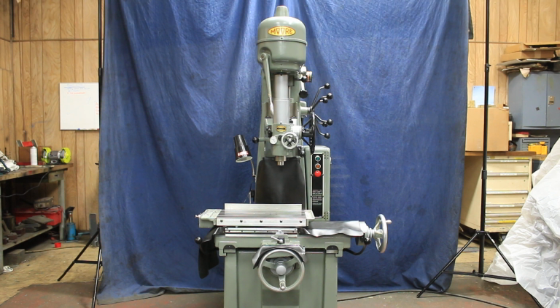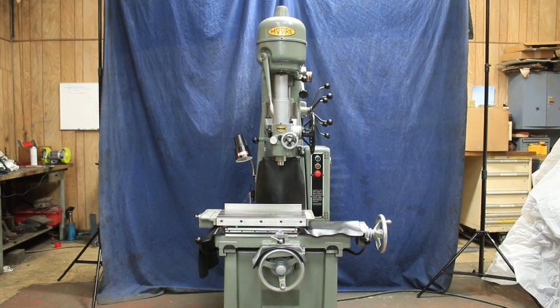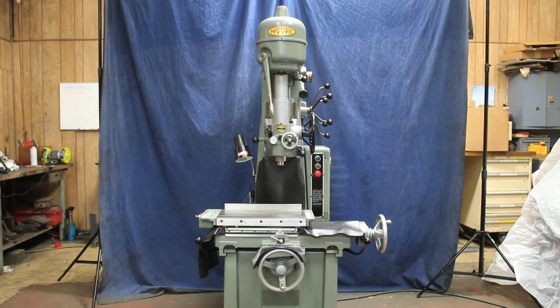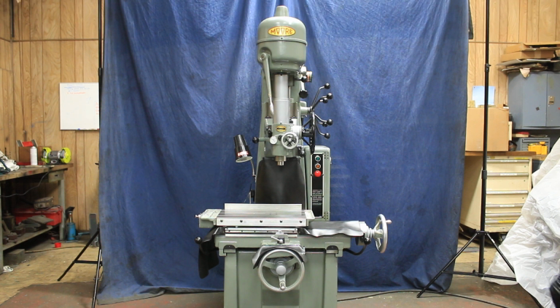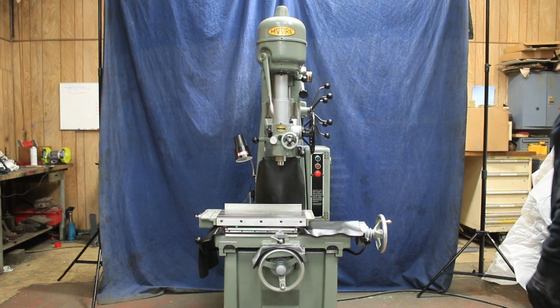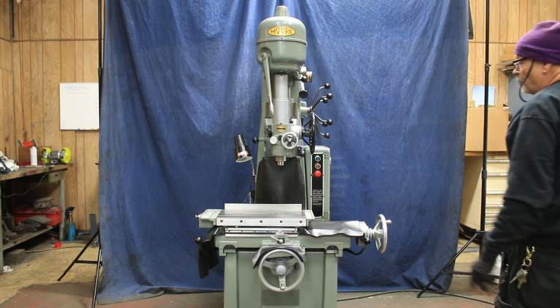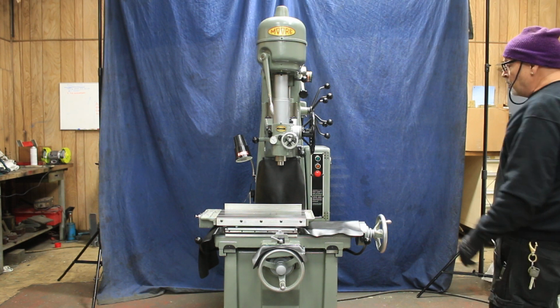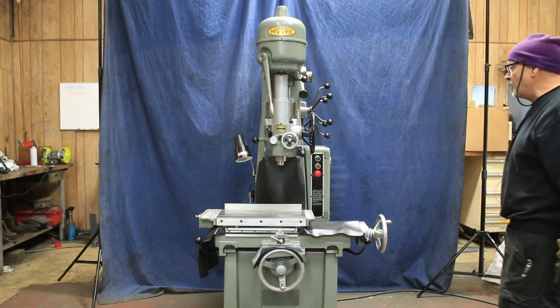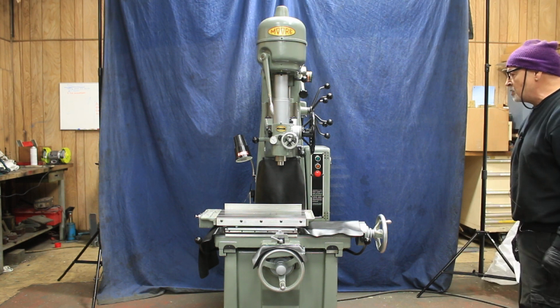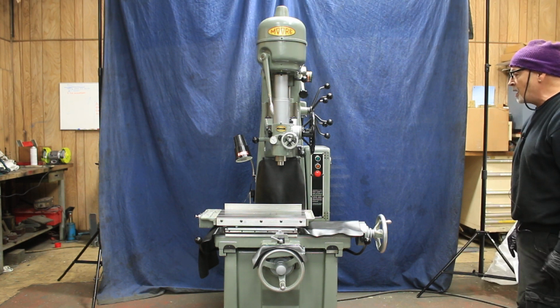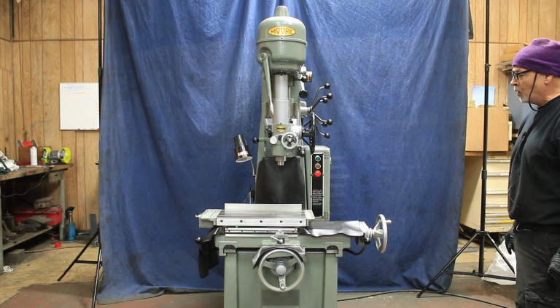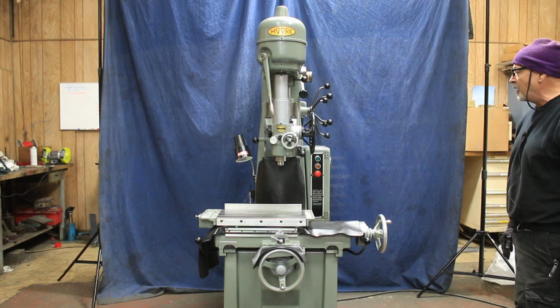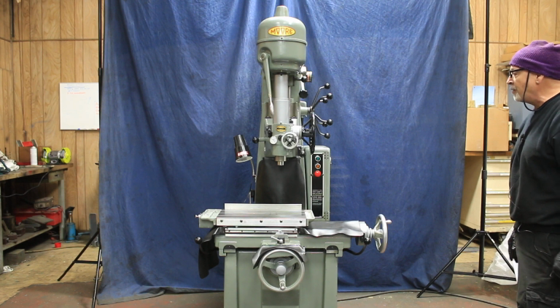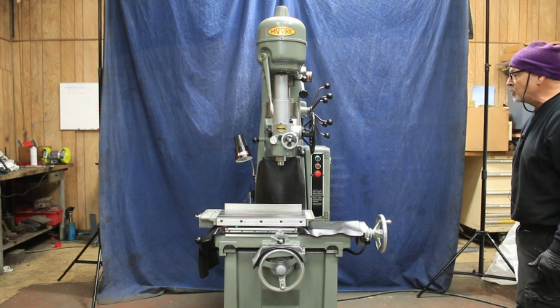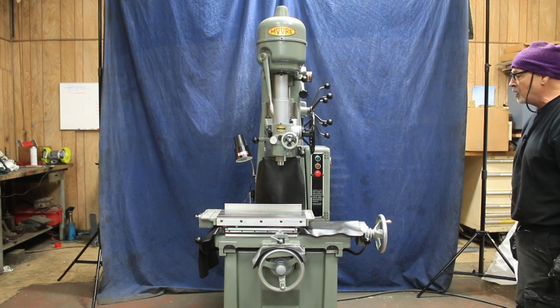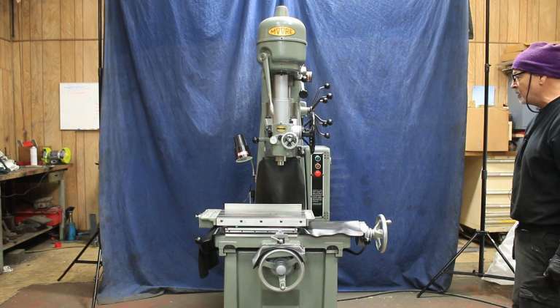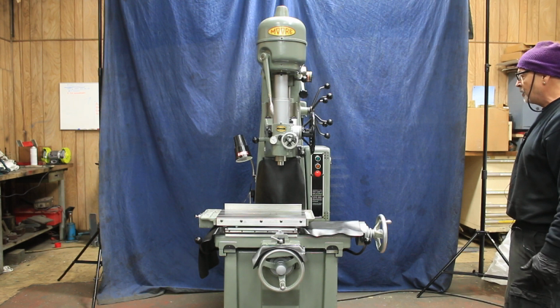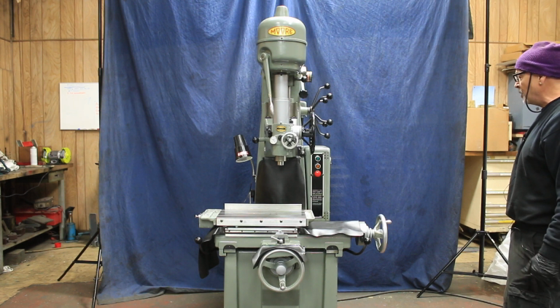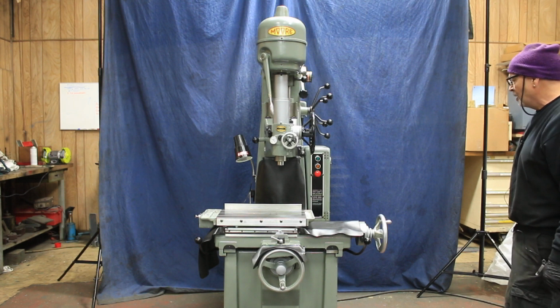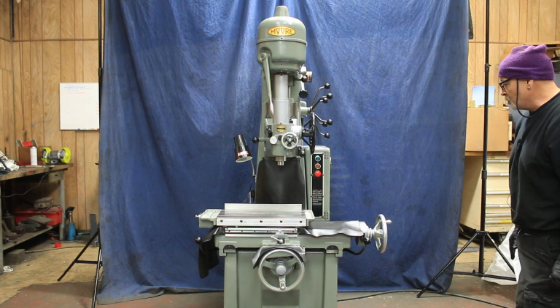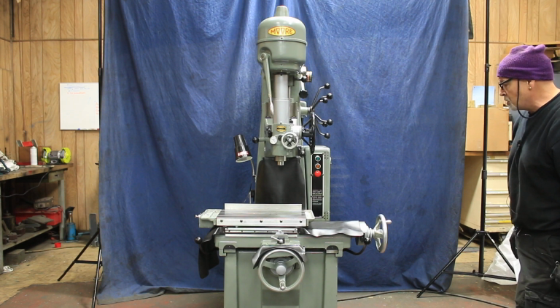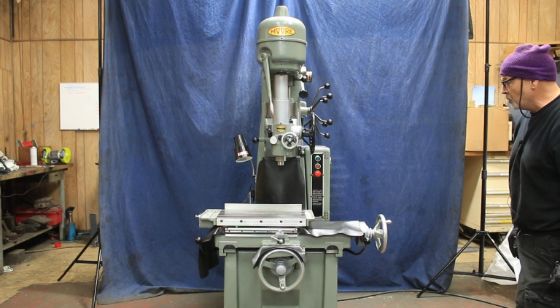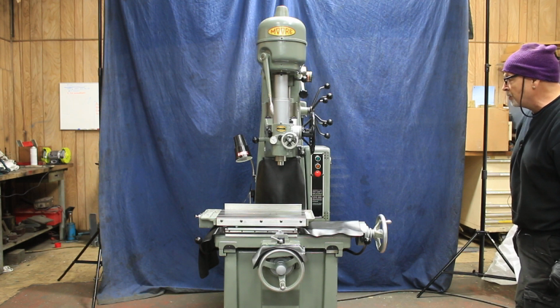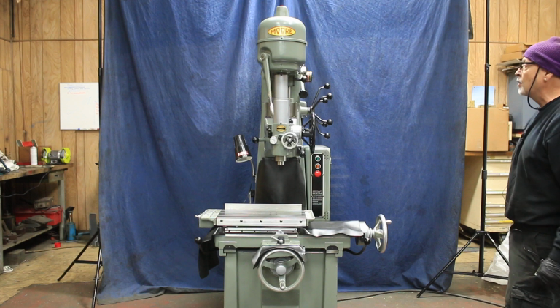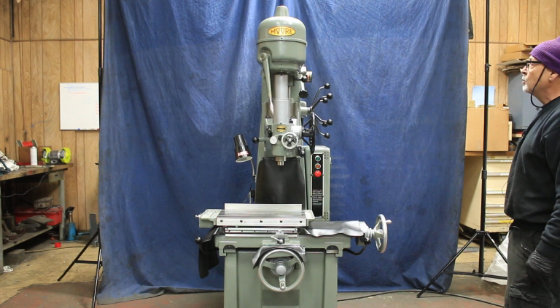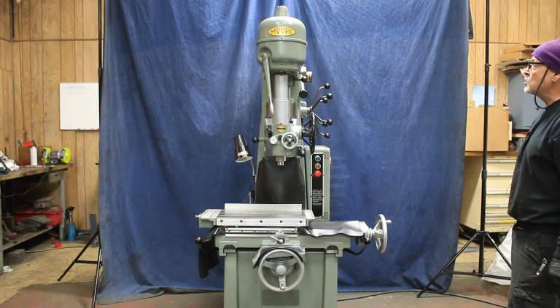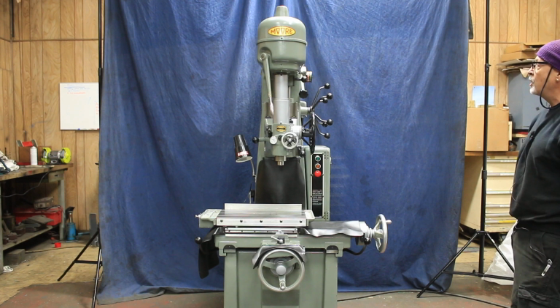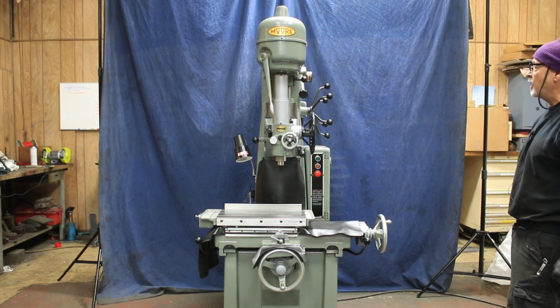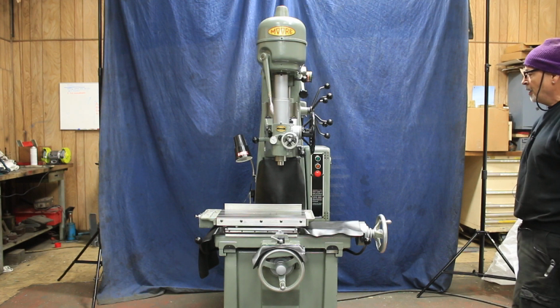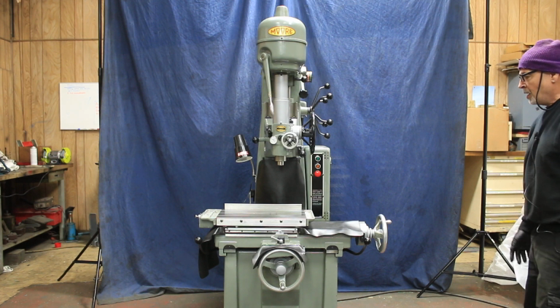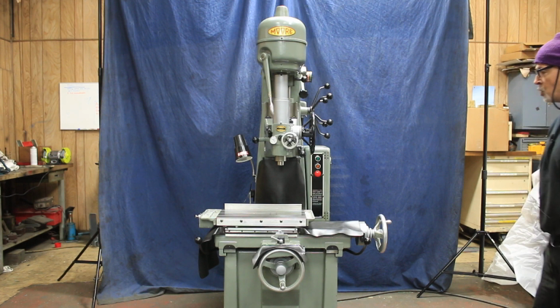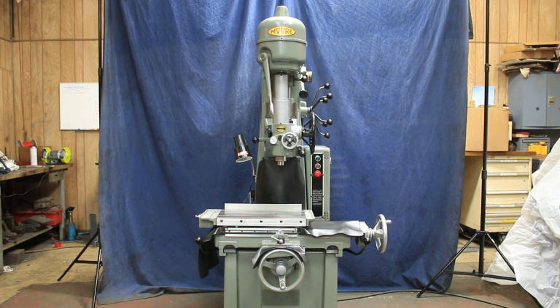Today we're going to have a look at a Moore jig bore. This is a model one and a half. They also make a model three, which we're going to show you in another video. But this is a one and a half Moore jig bore.